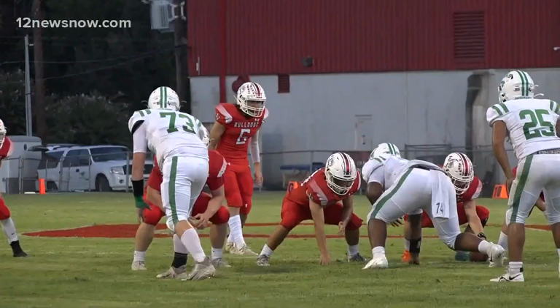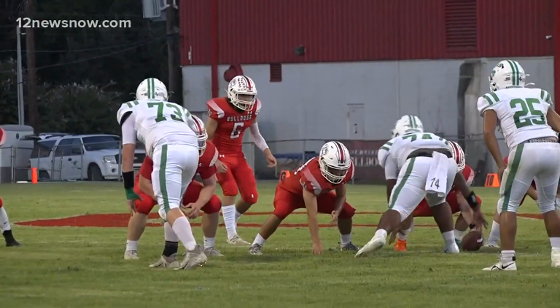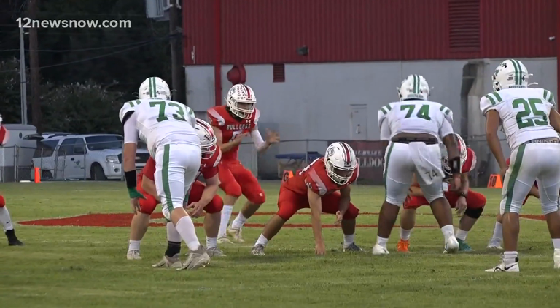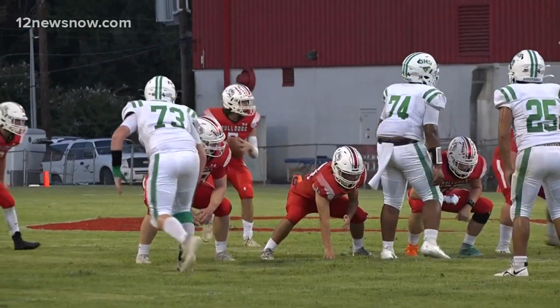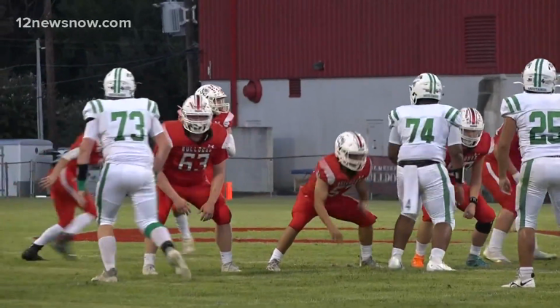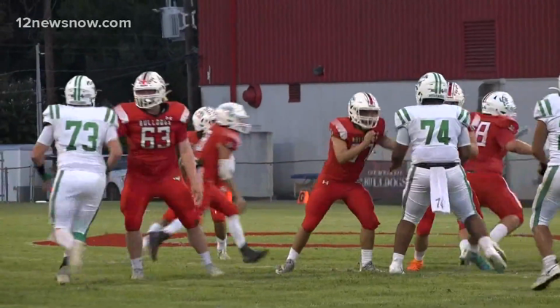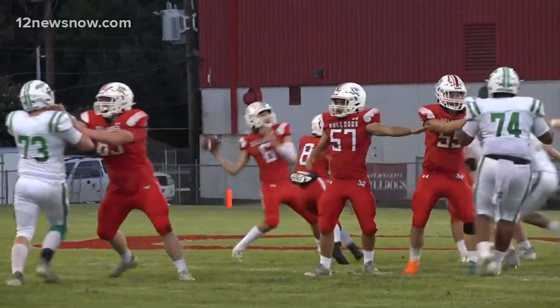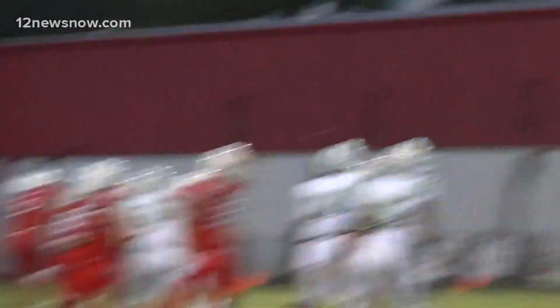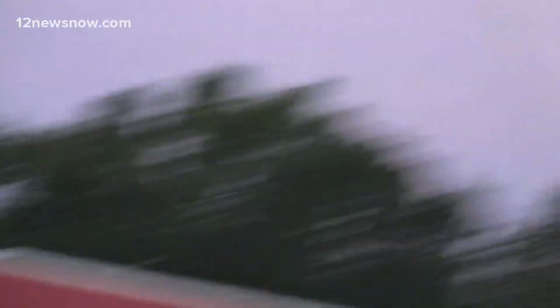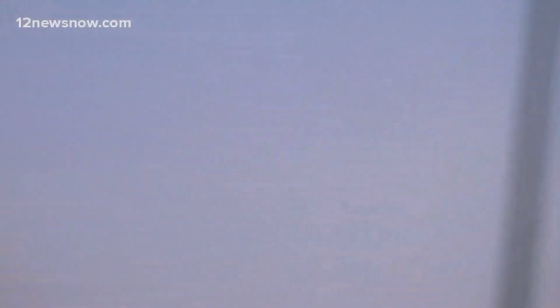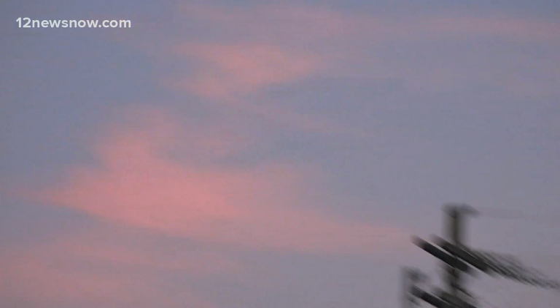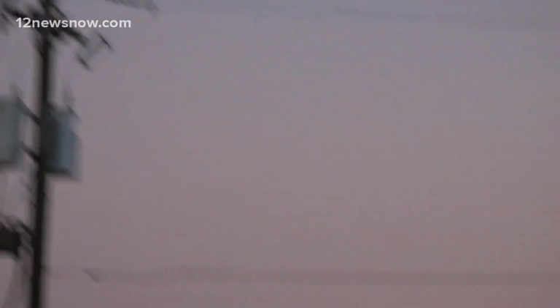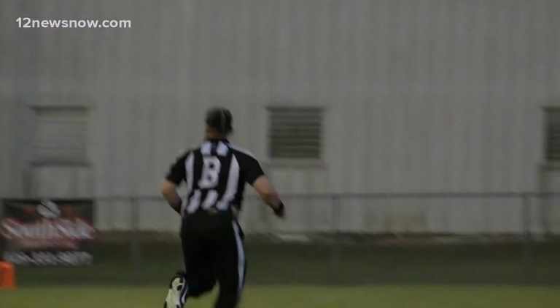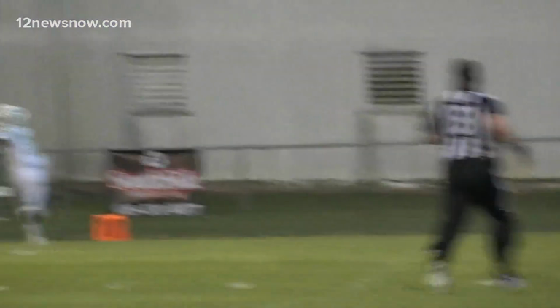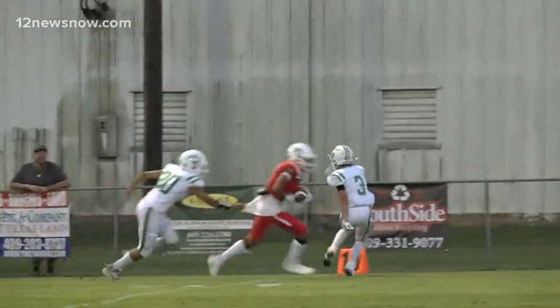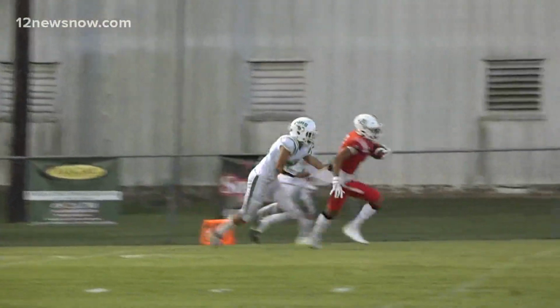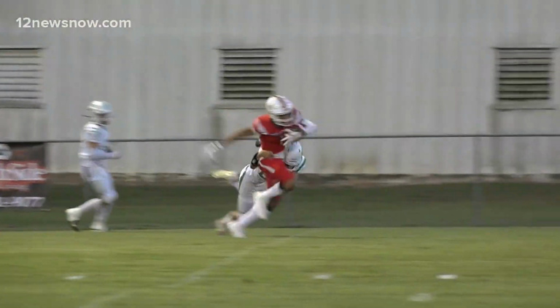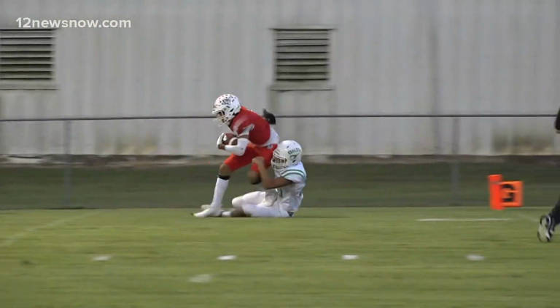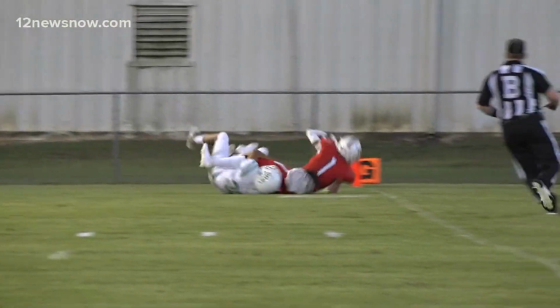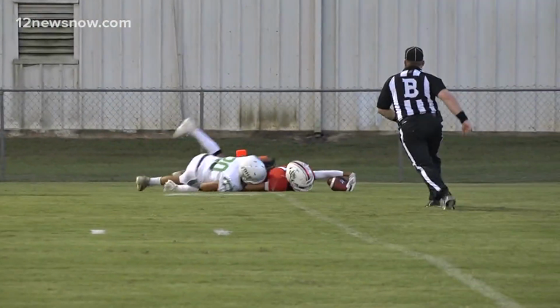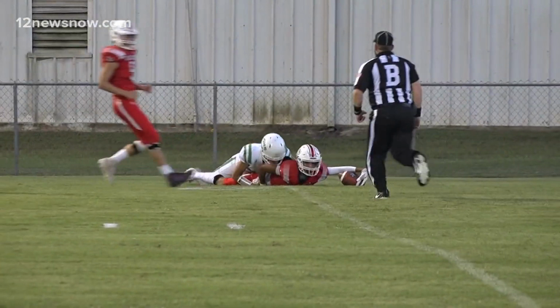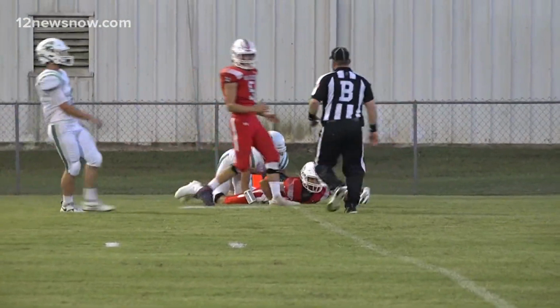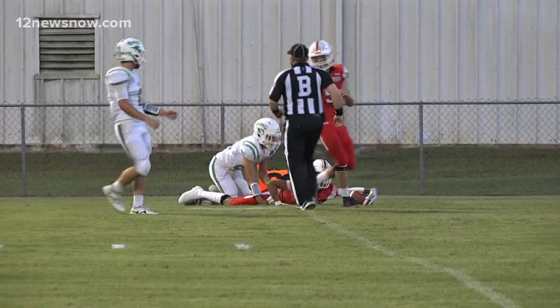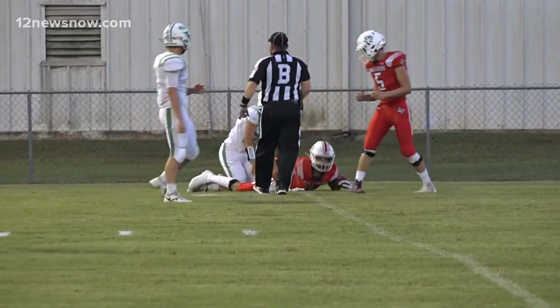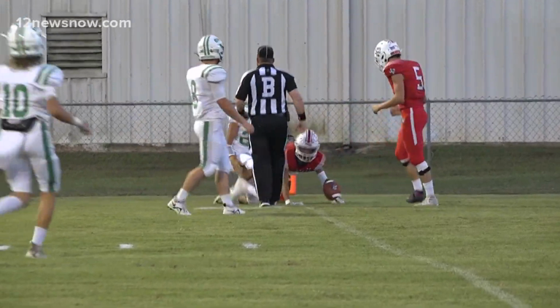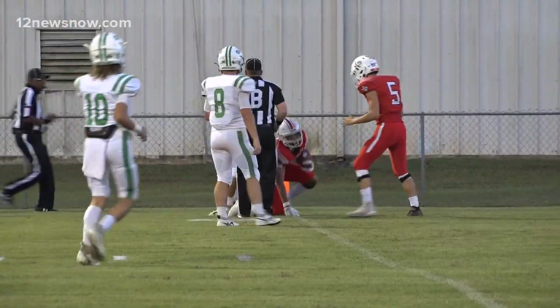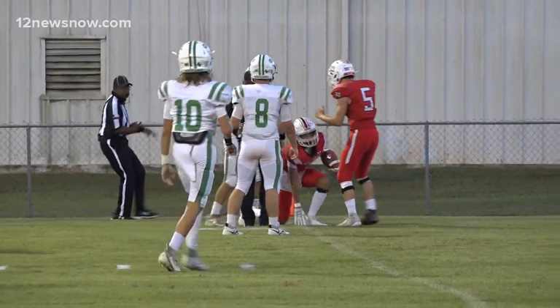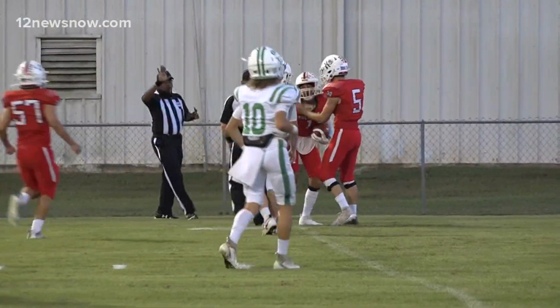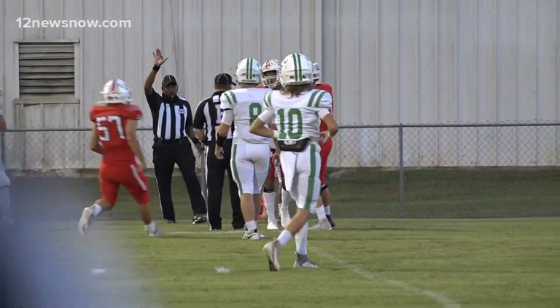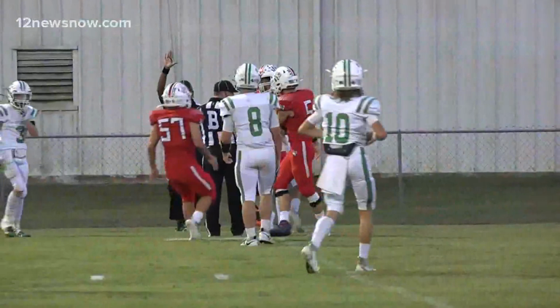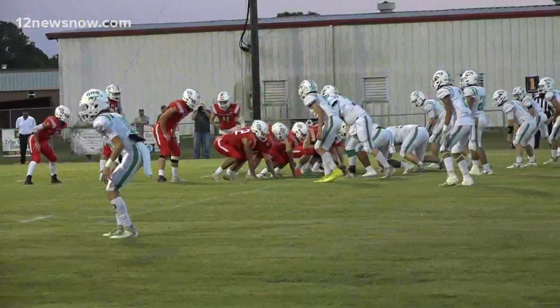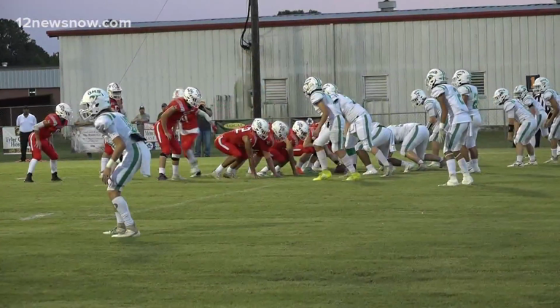Bulldogs with the ball, and there's some confusion here — is it a live play? Well, you know what, Reed Best has taken advantage of it. Deep ball to Caden Butler. He is going to stretch across the goal line. It's ruled a touchdown, 6-0.